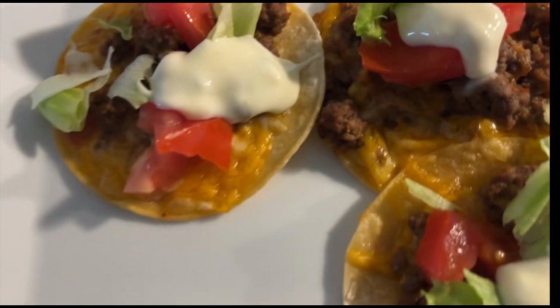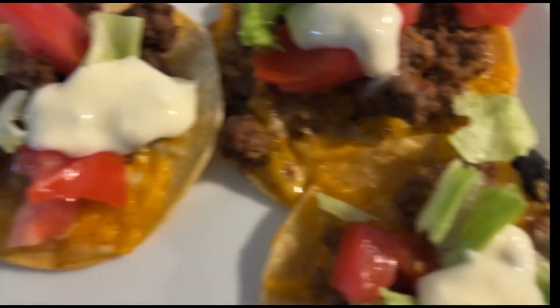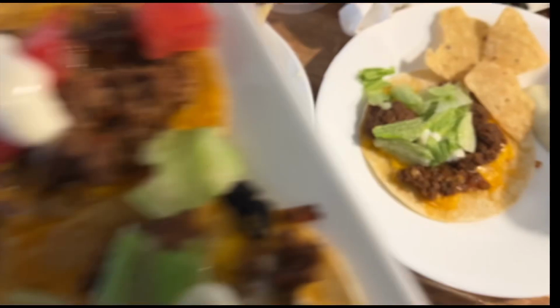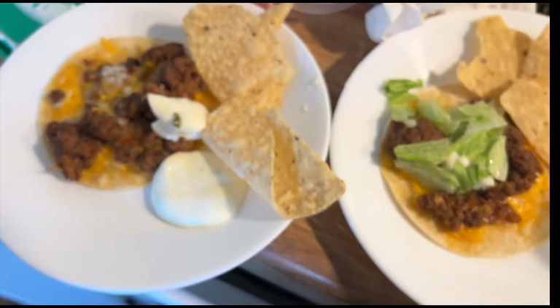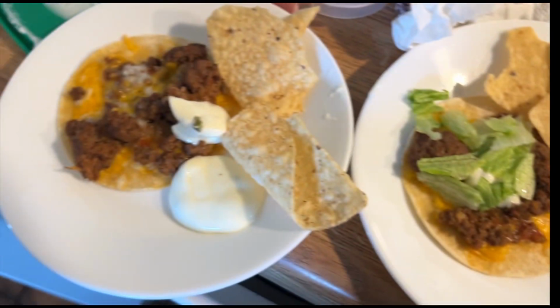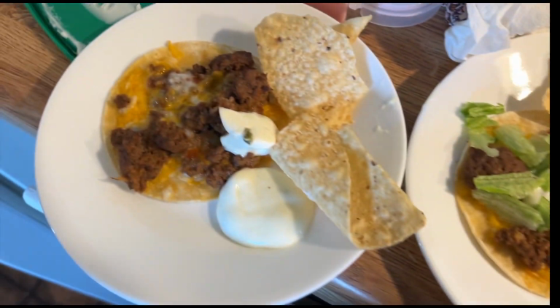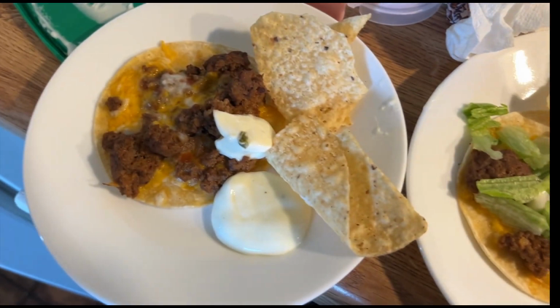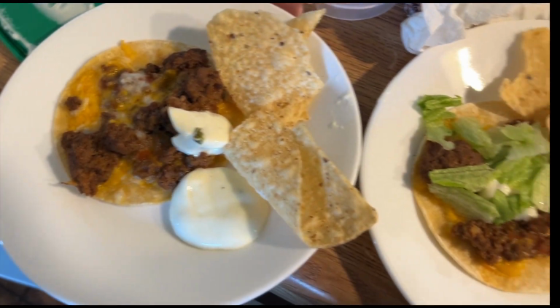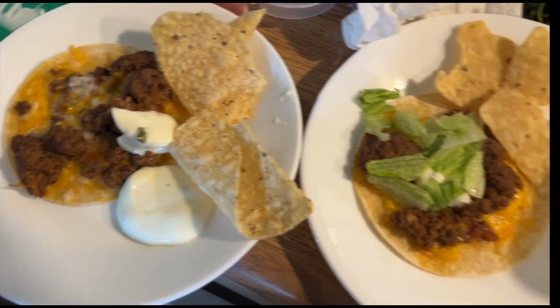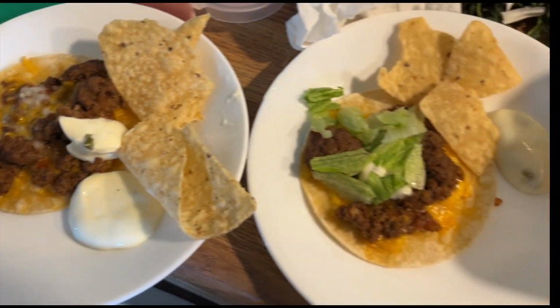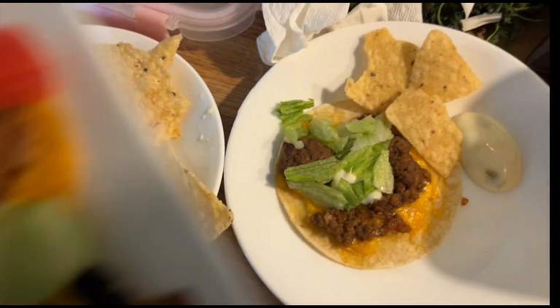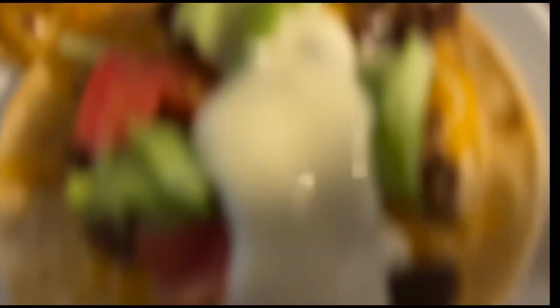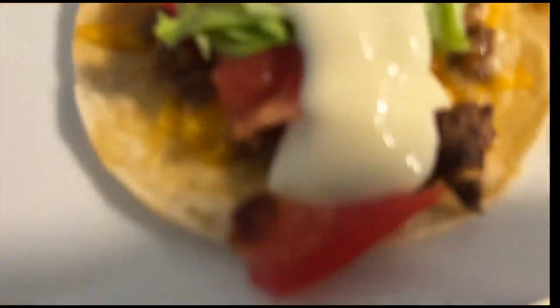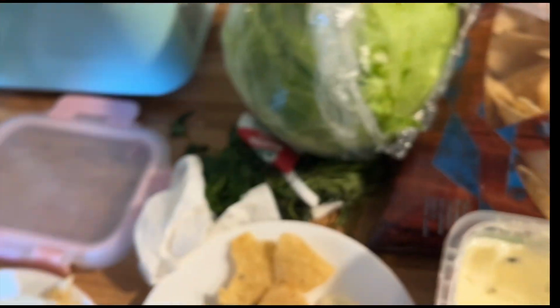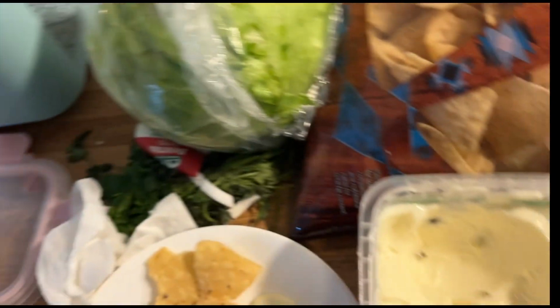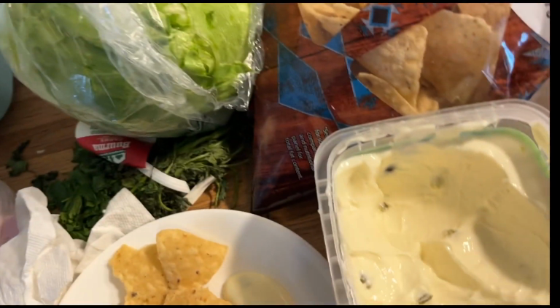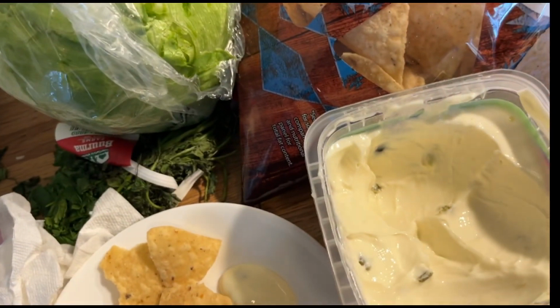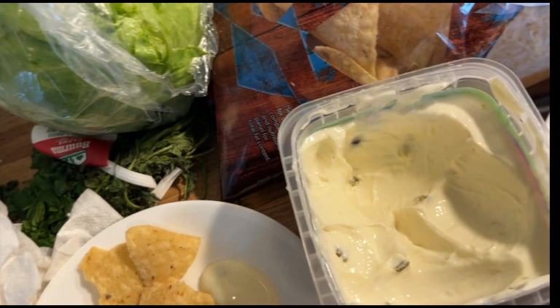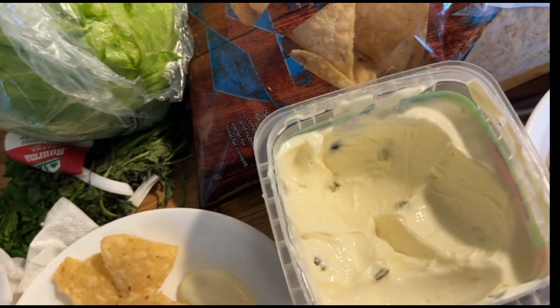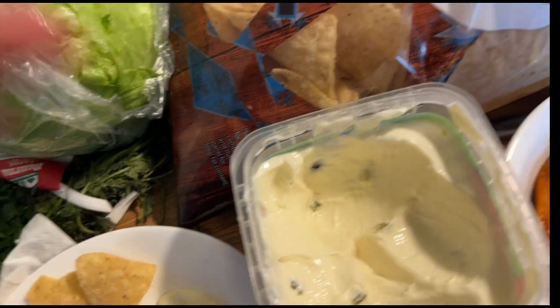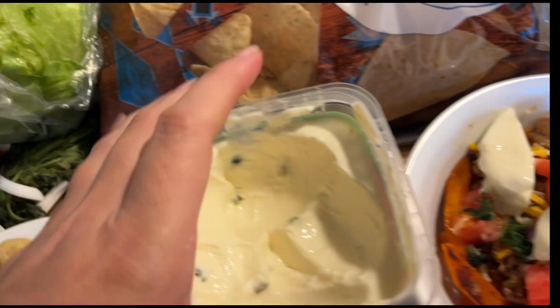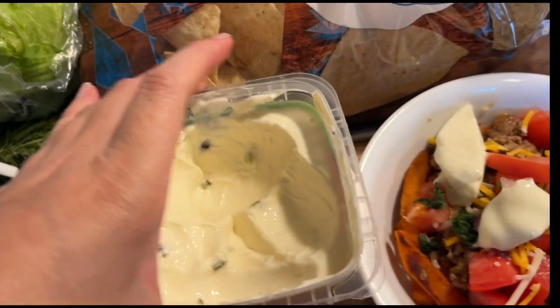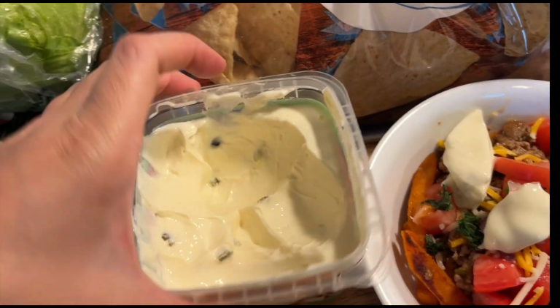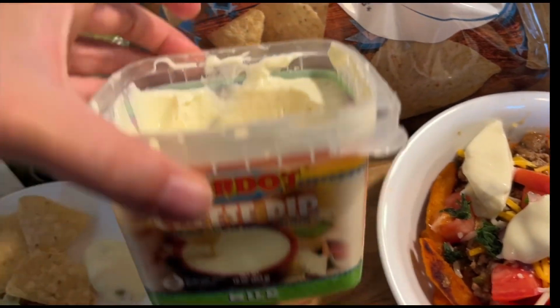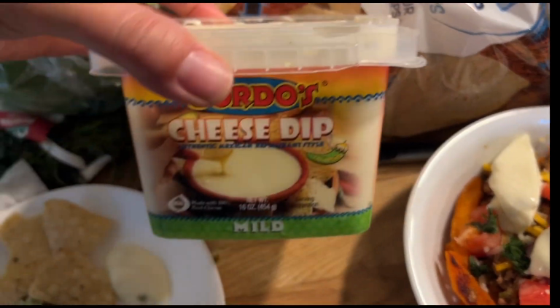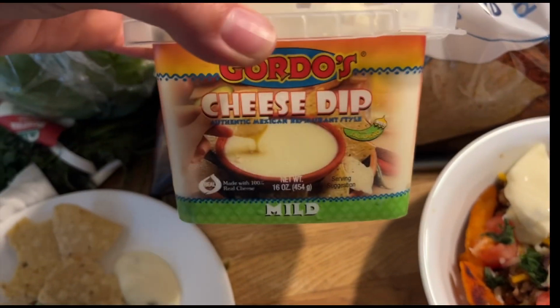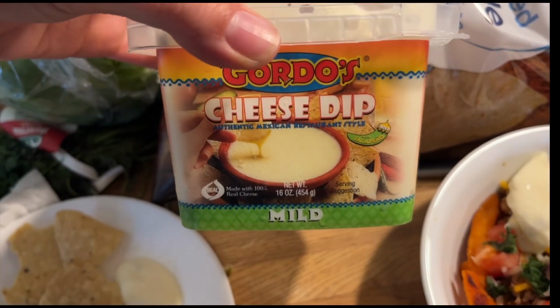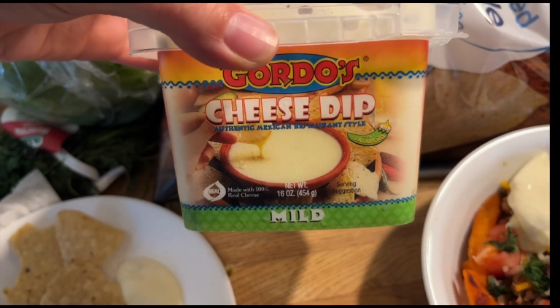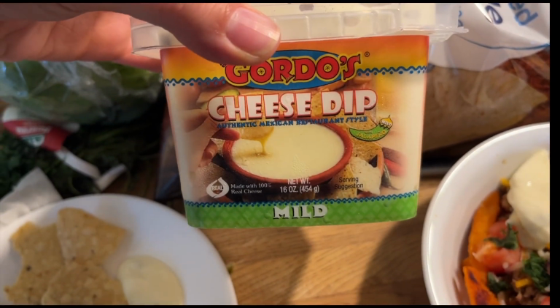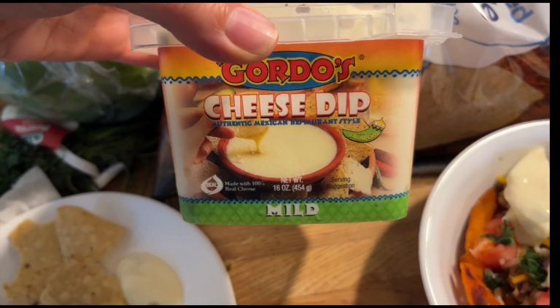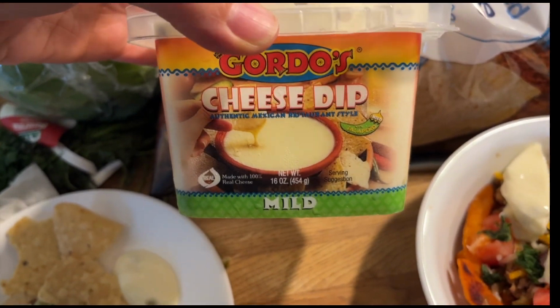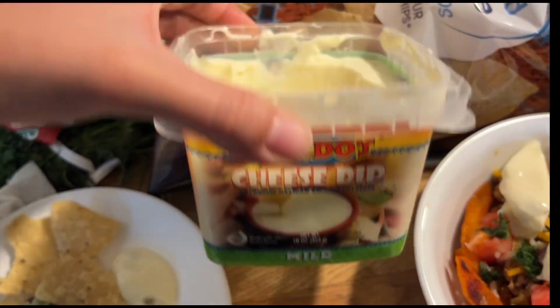My kids got the chips and dip. This is the dip we use — it's really good.